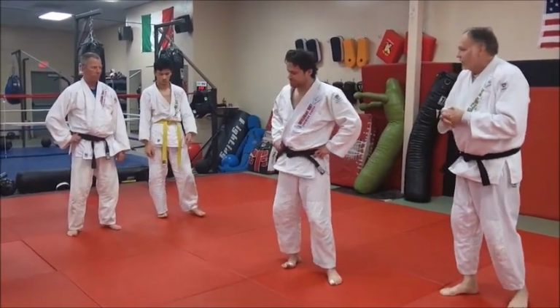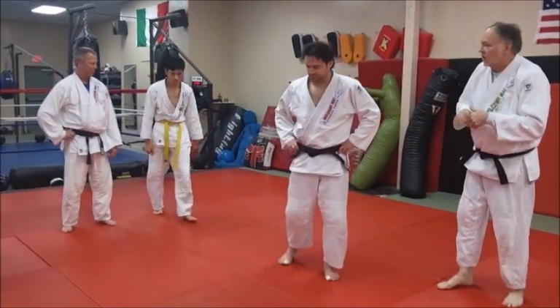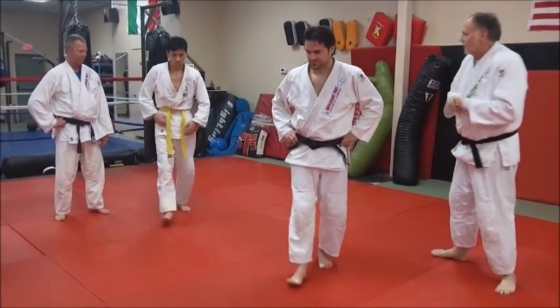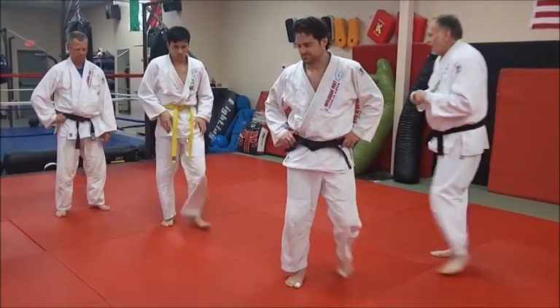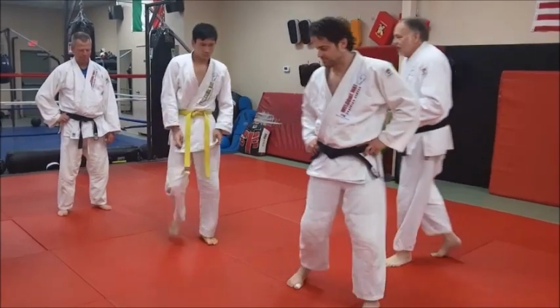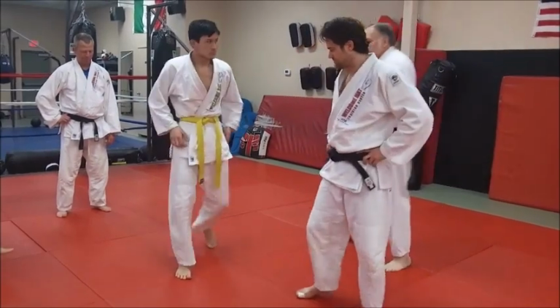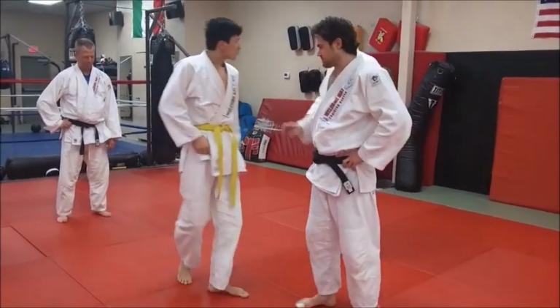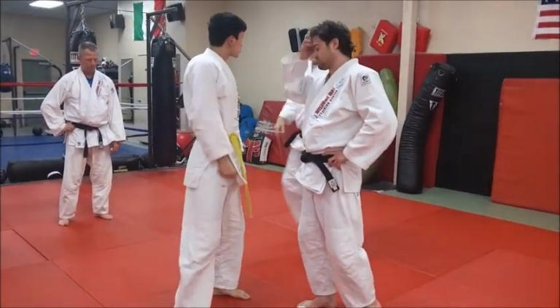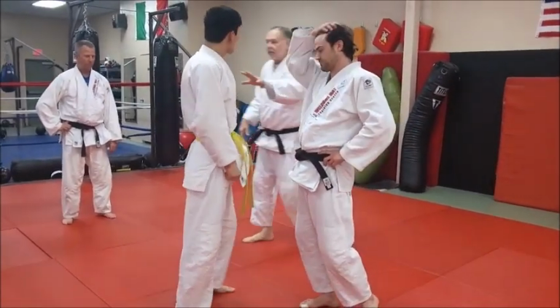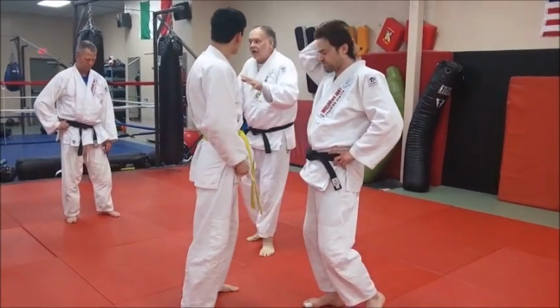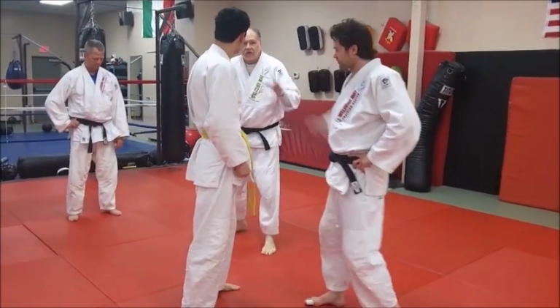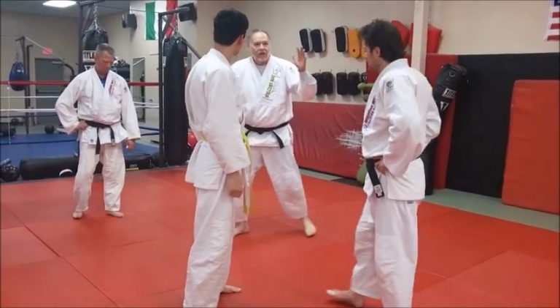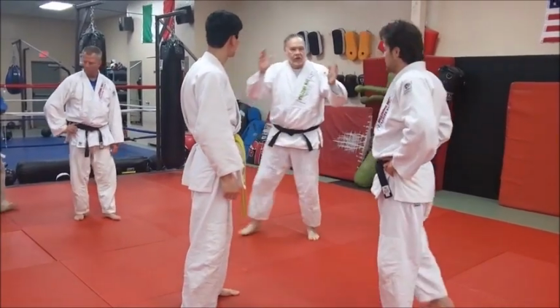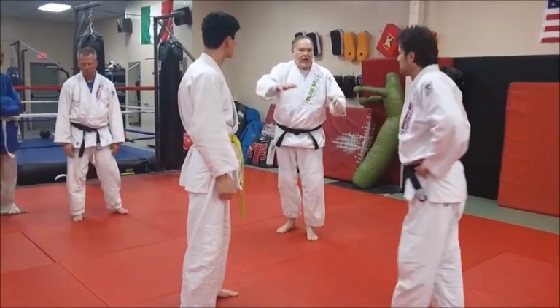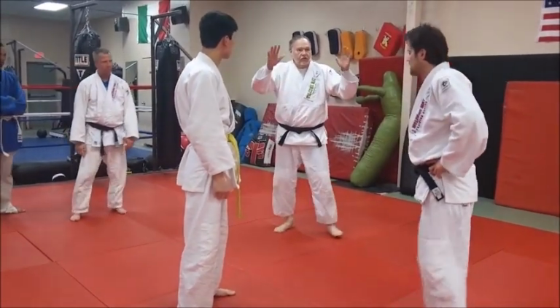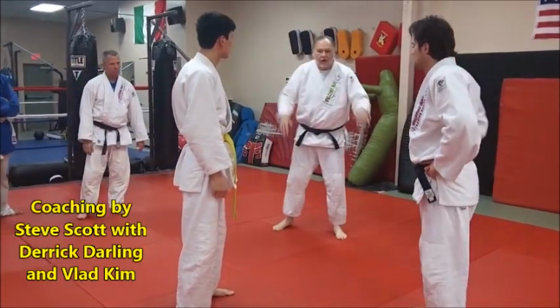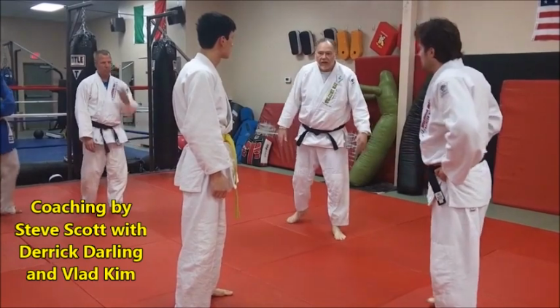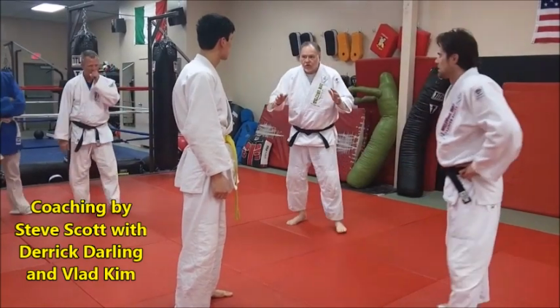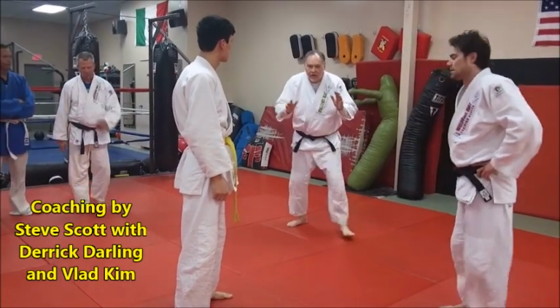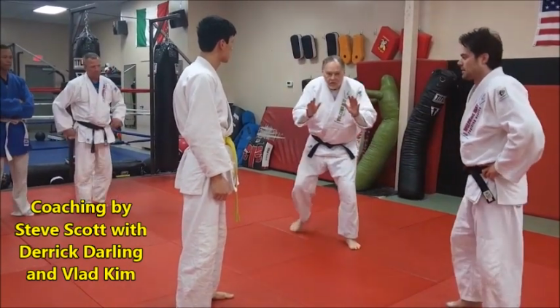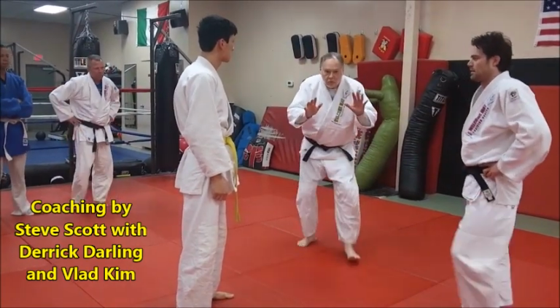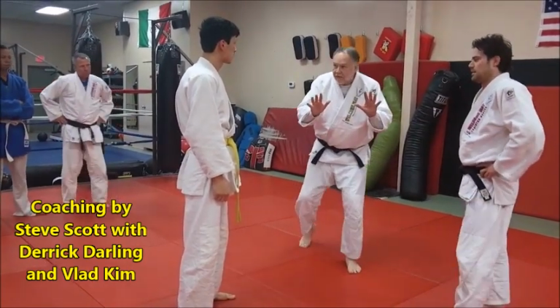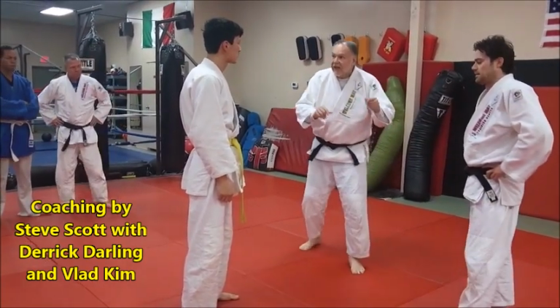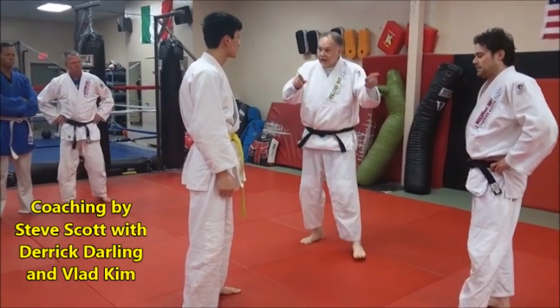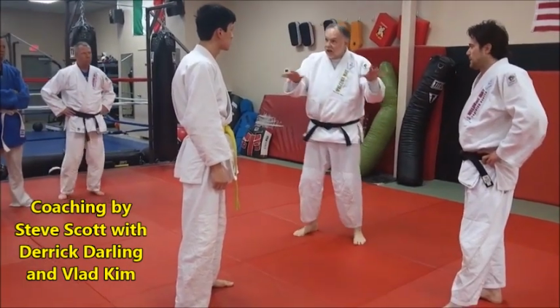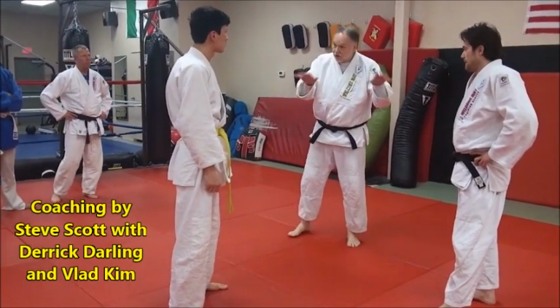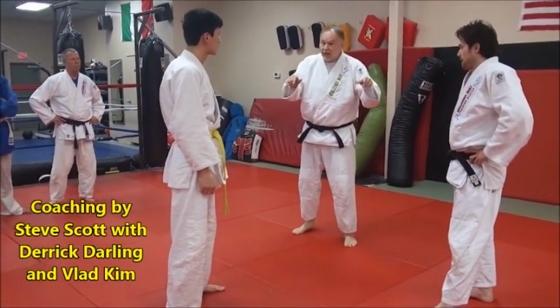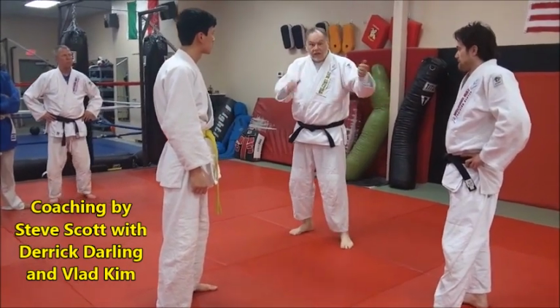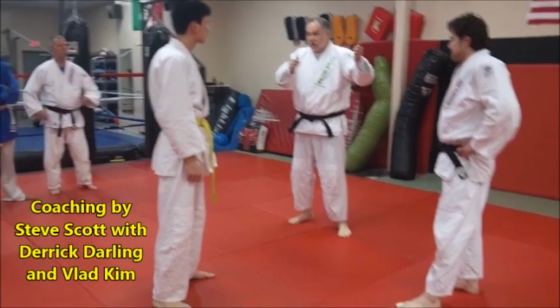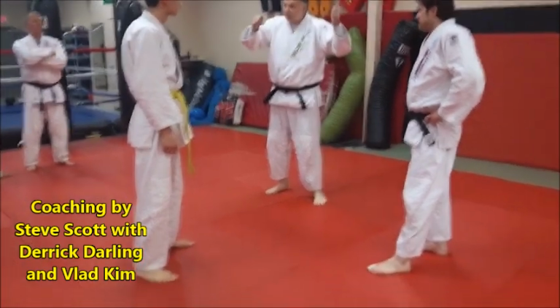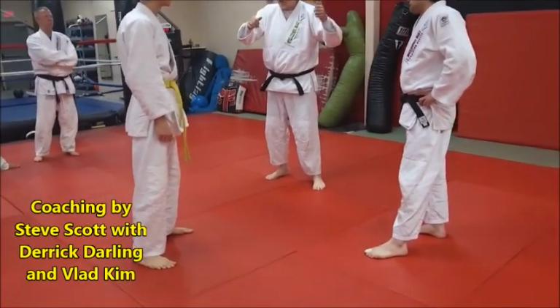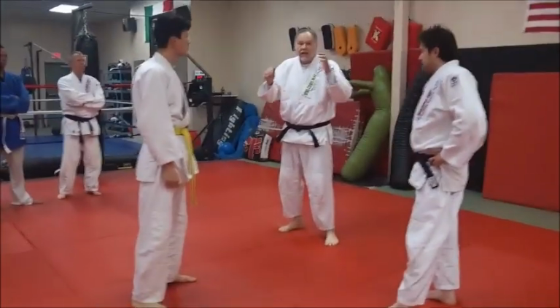Lon's going to be walking in through it. Alright, so Lon's job here, just as the referee says — he's just going to kind of work at them, and as you do that, Derek's going to pop you and grab you.